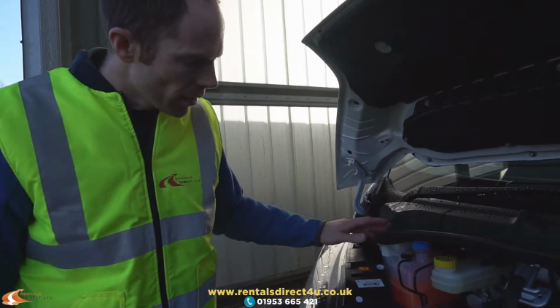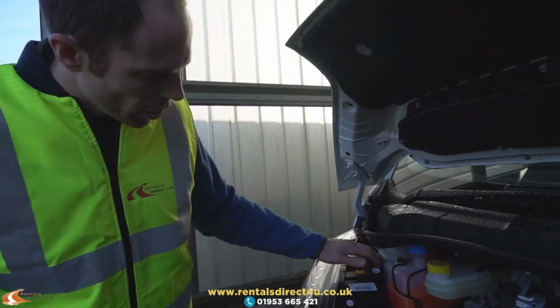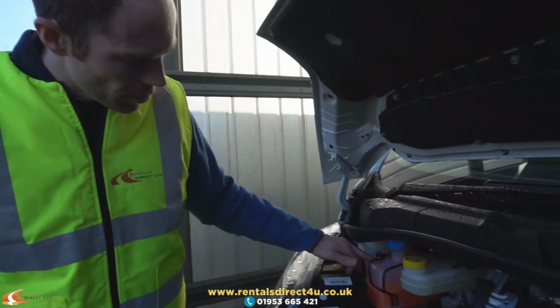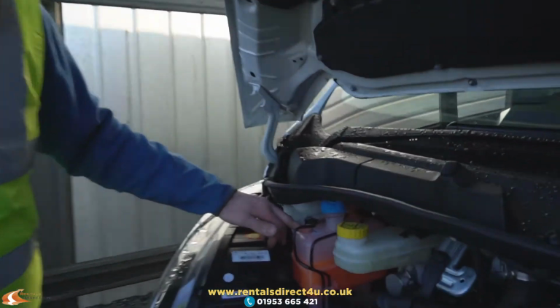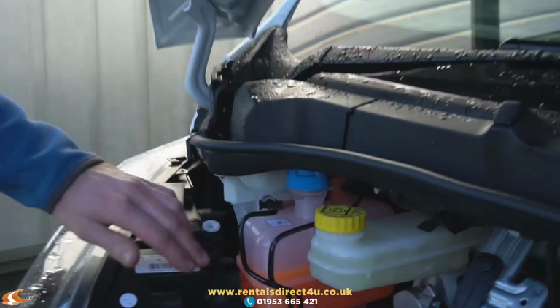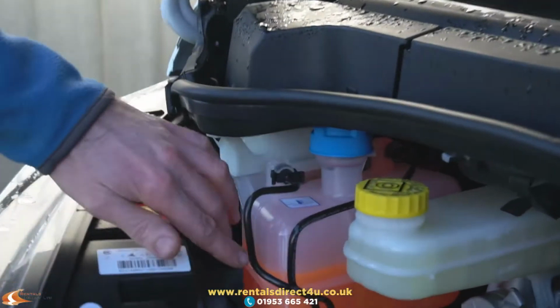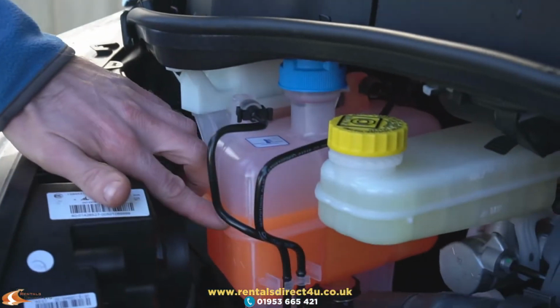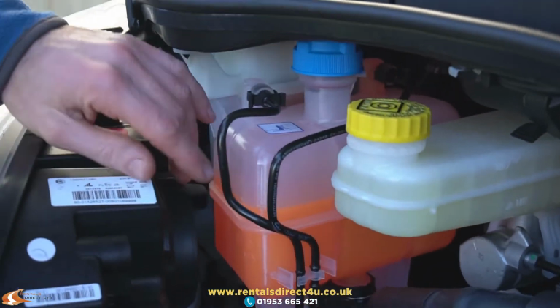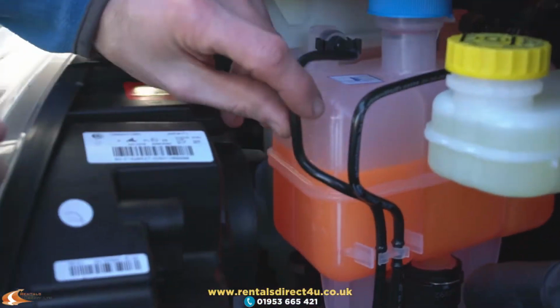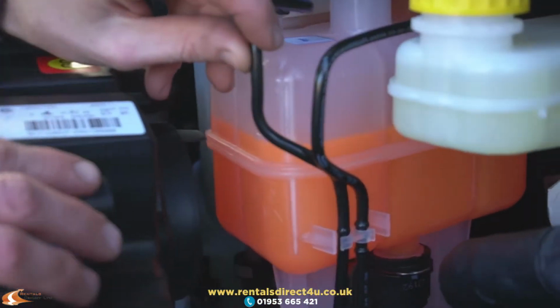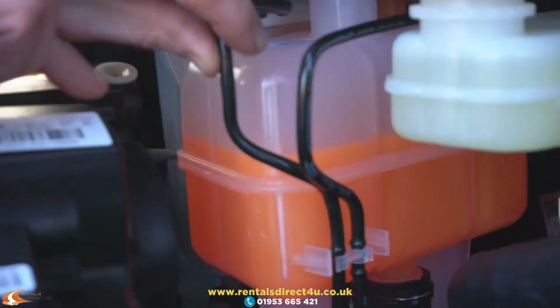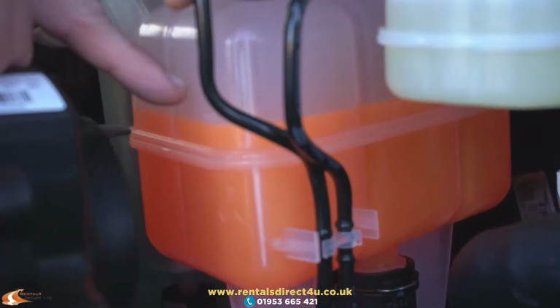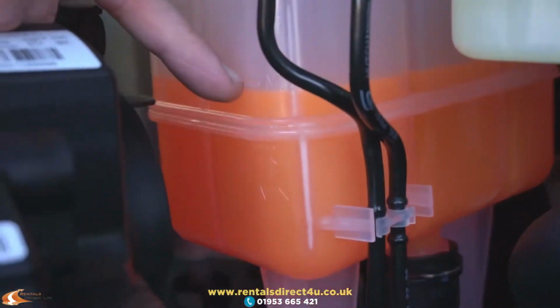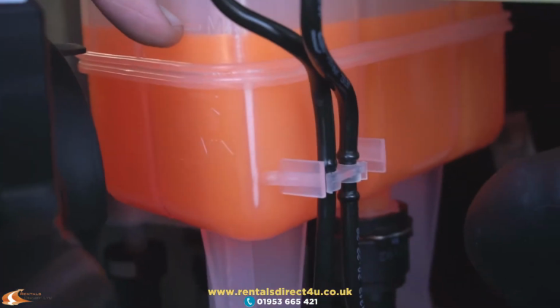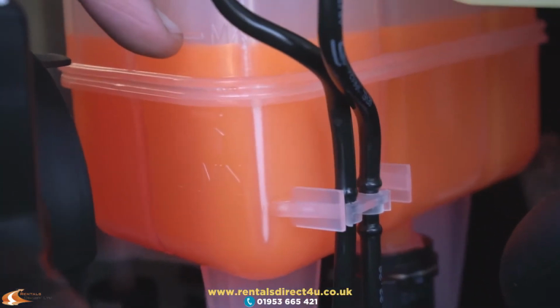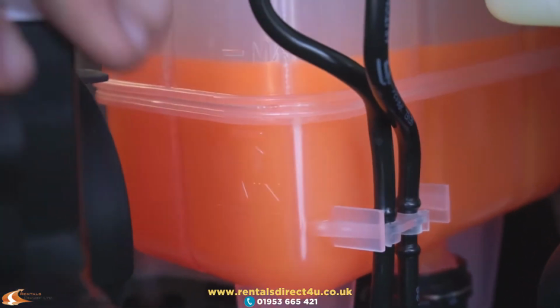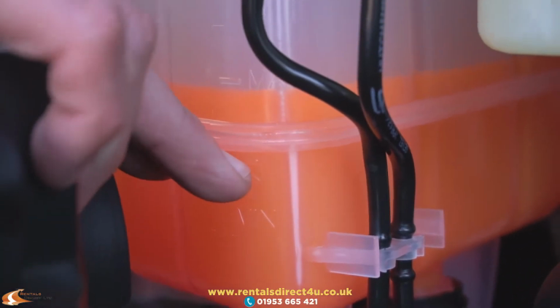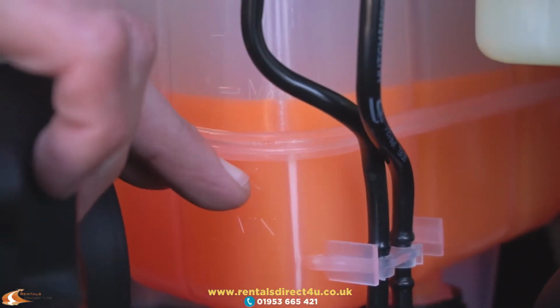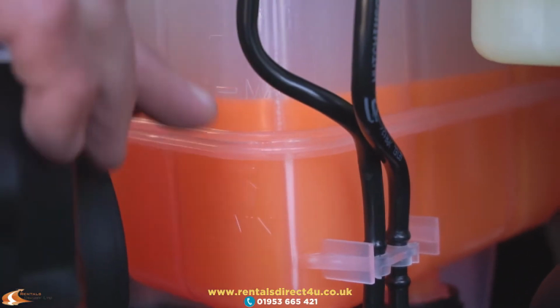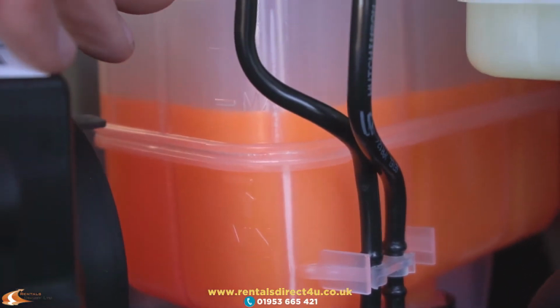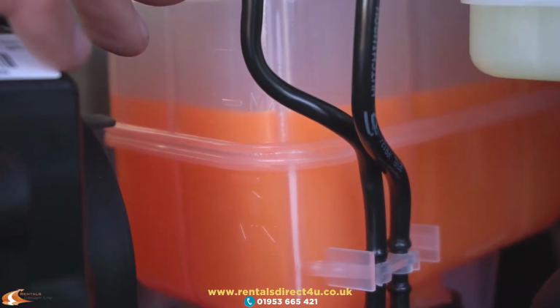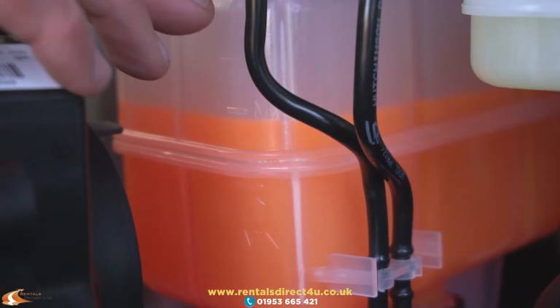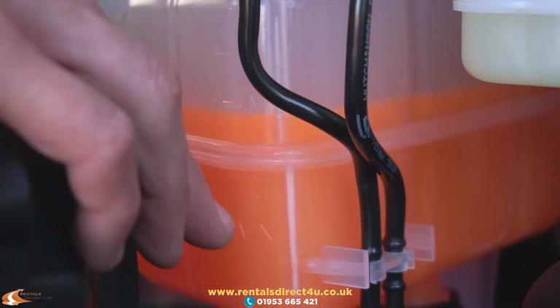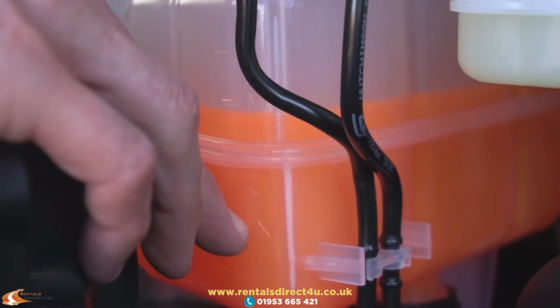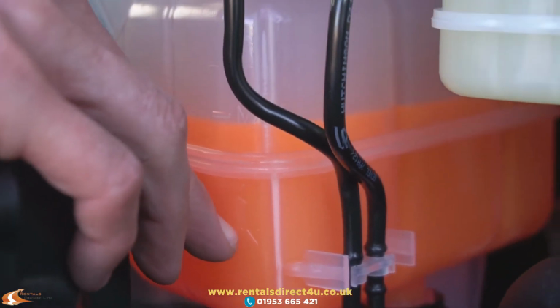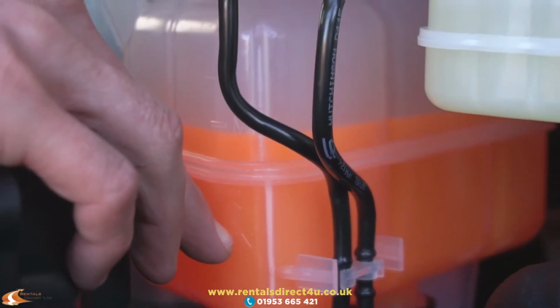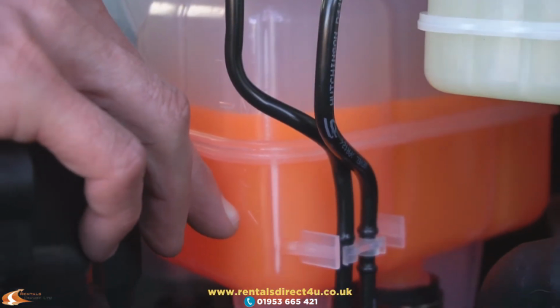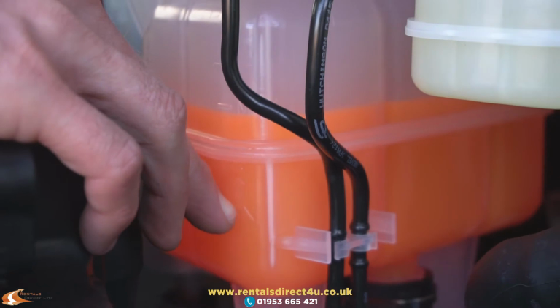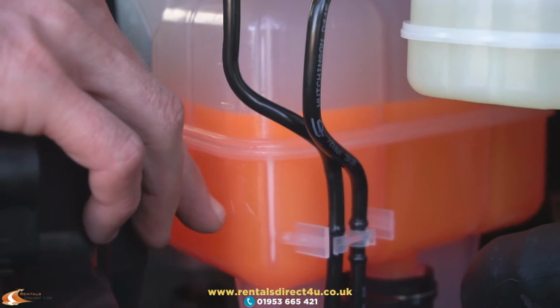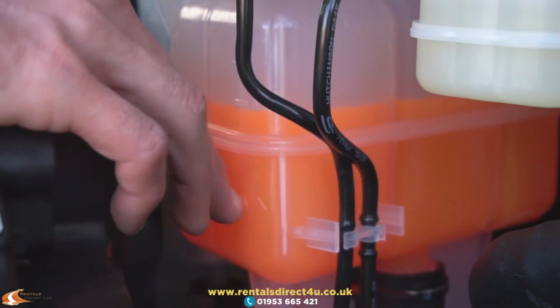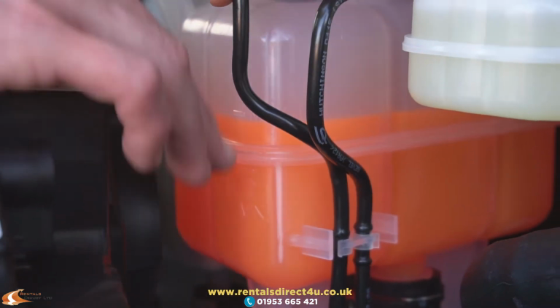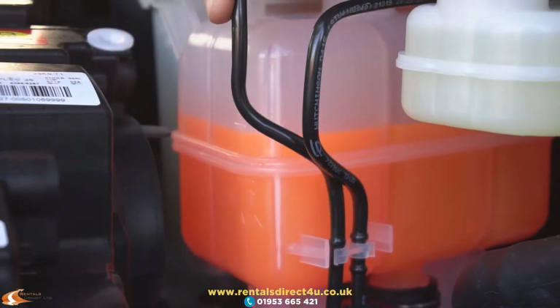This is the coolant for the engine. The max level you can just about see there, and obviously the minimum is there. If the level does fall below that, please contact us and we'll advise you what to do.